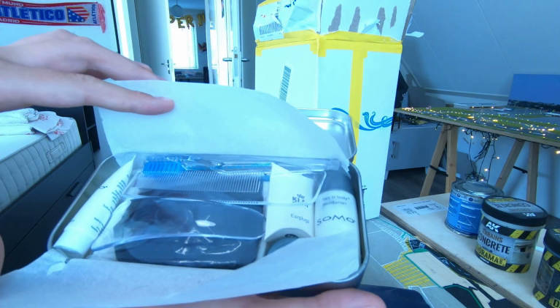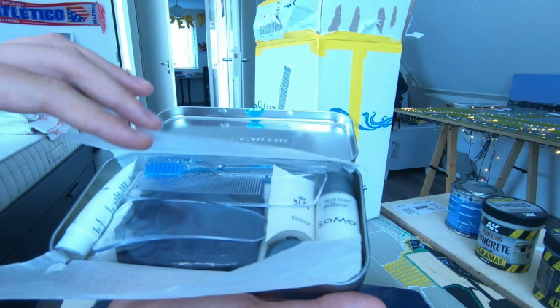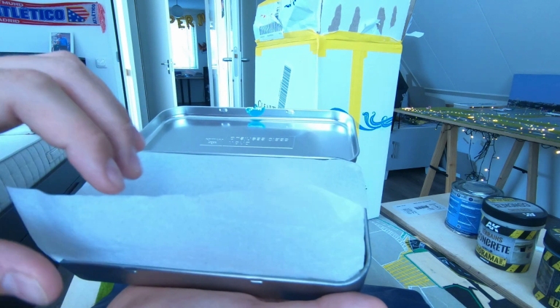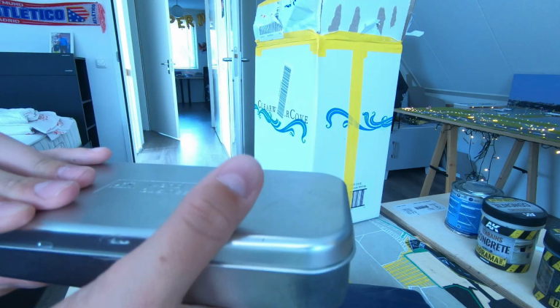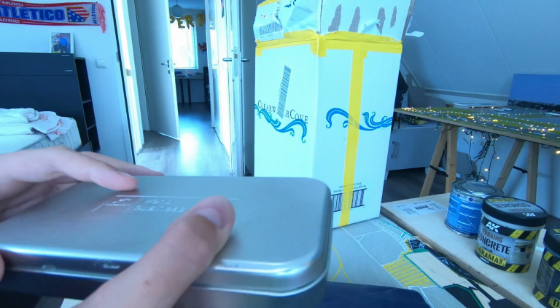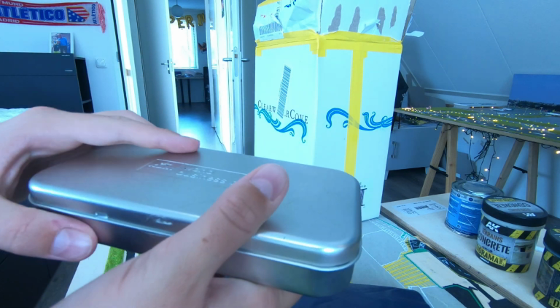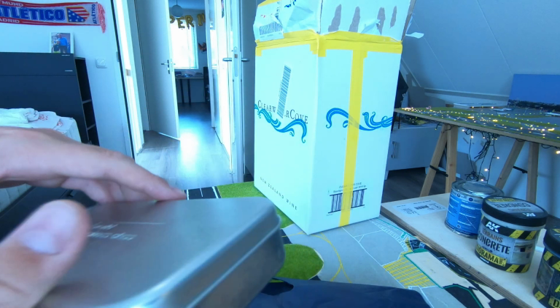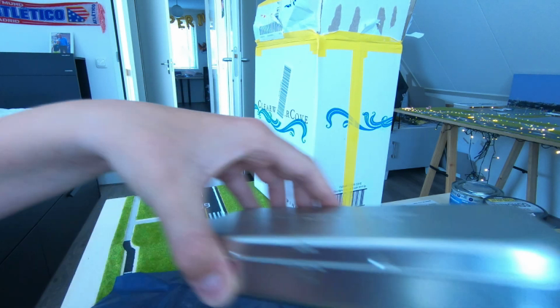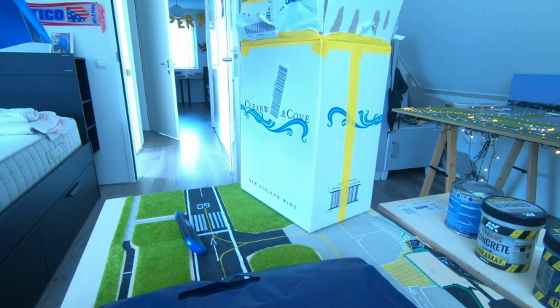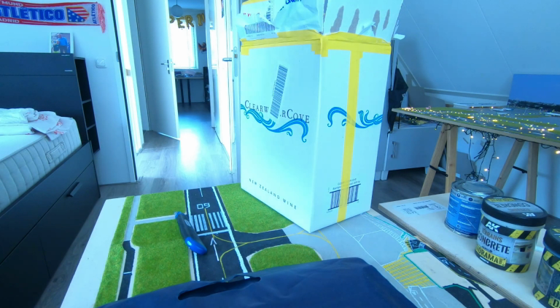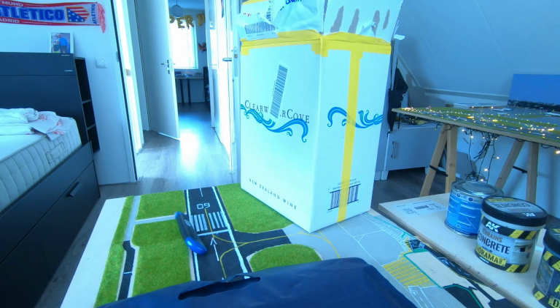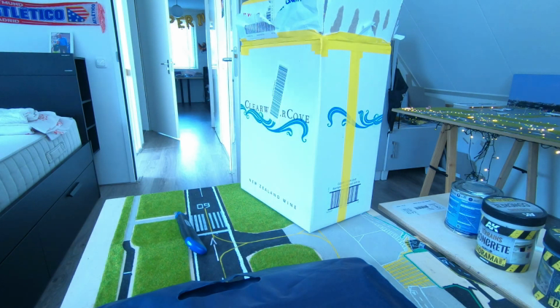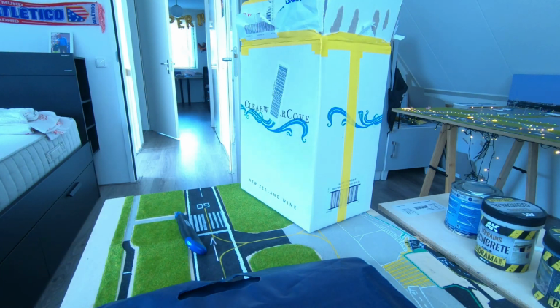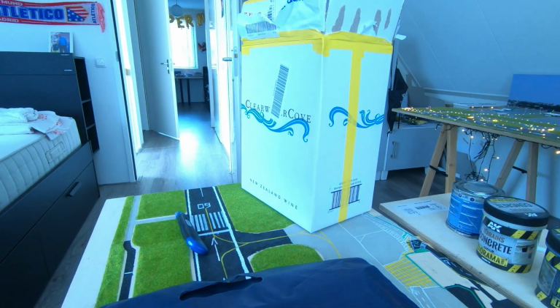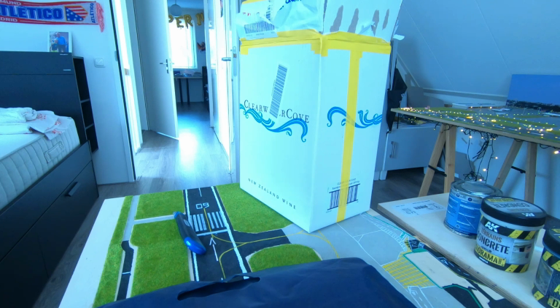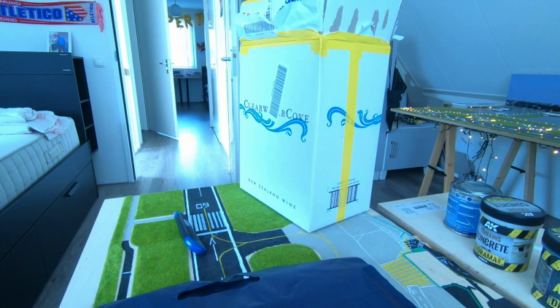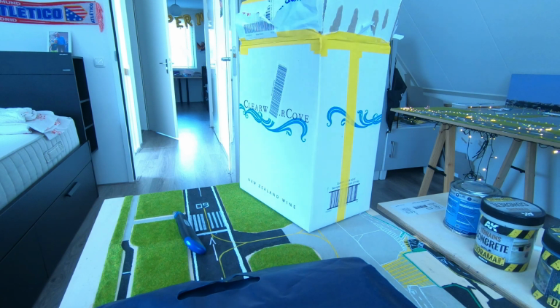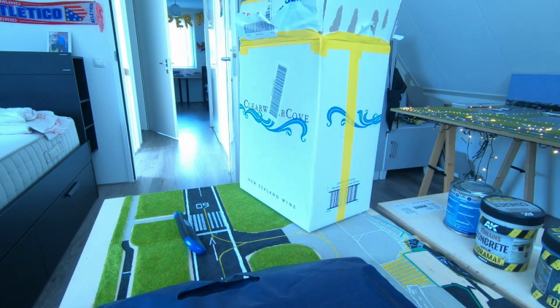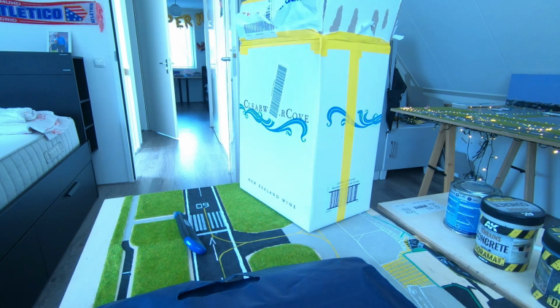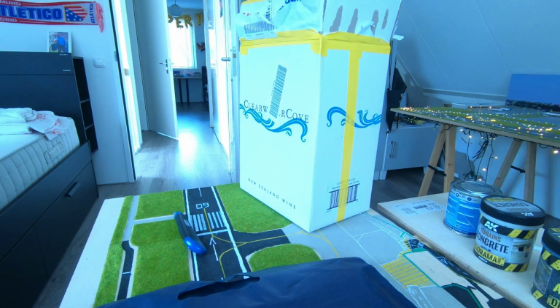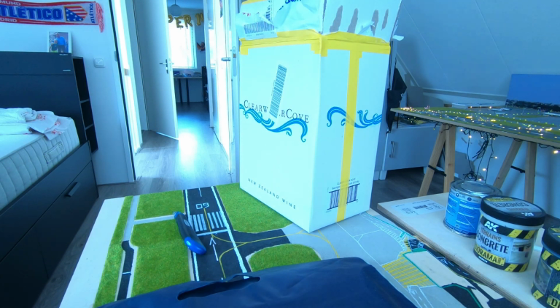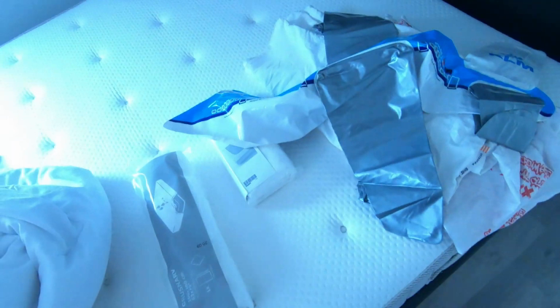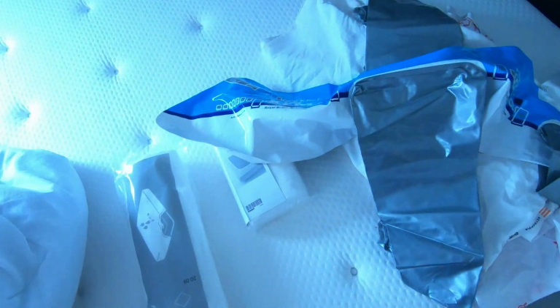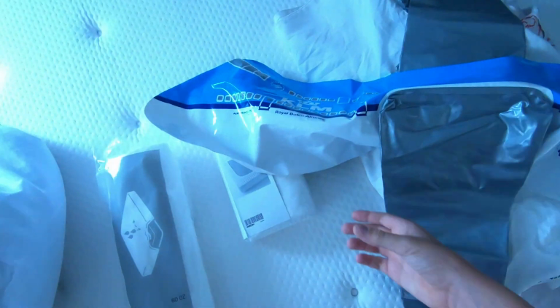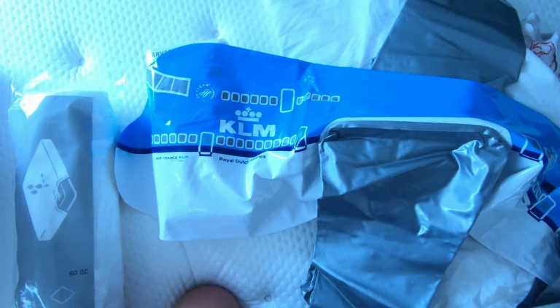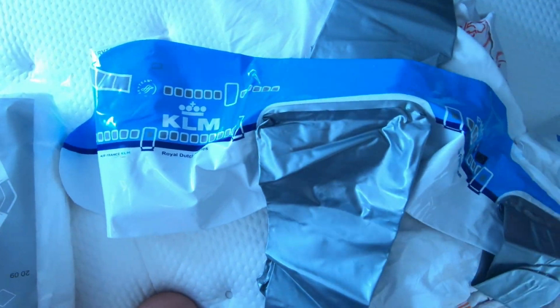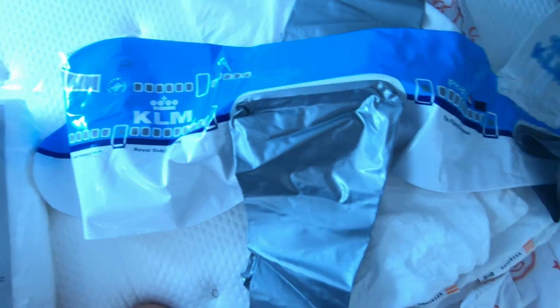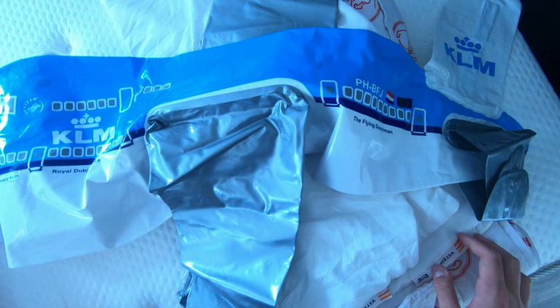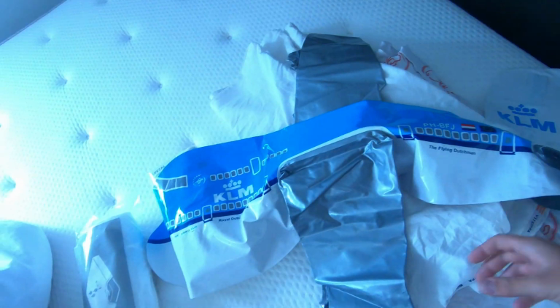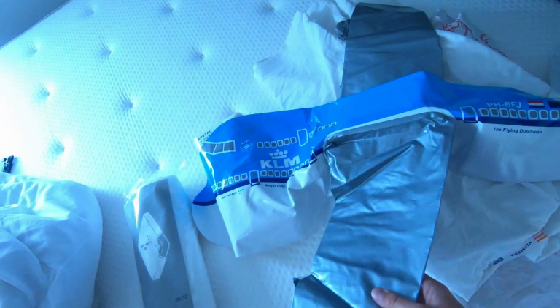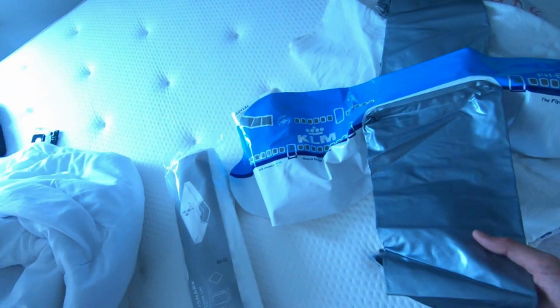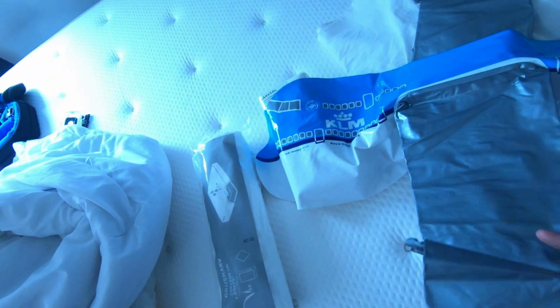Oh my god, thank you so much already. Look at this - oh my god, look what he put in there. It's a 747! This is so cool.